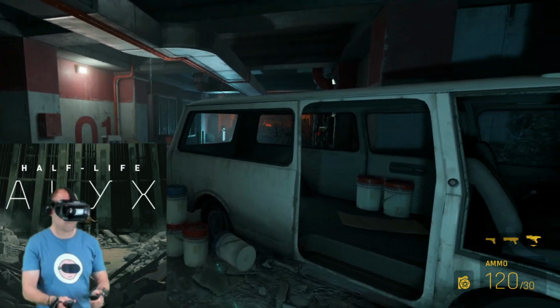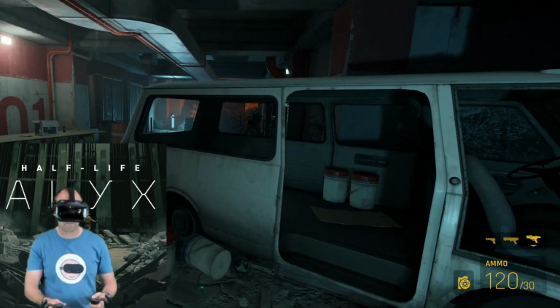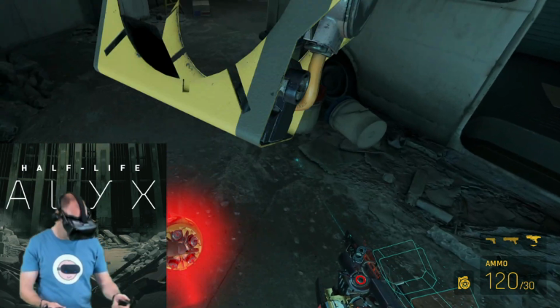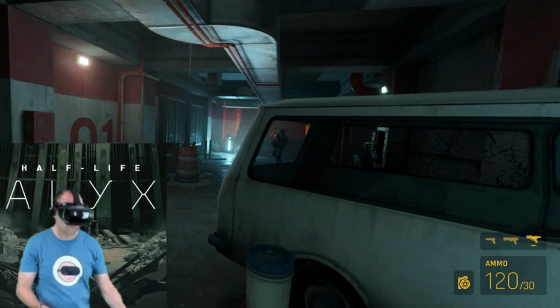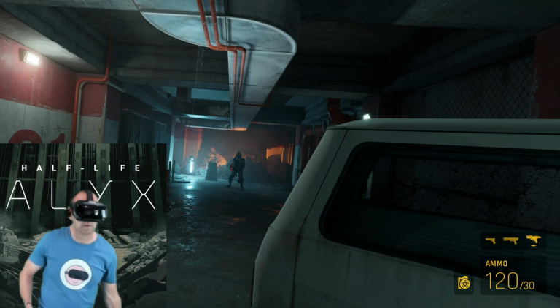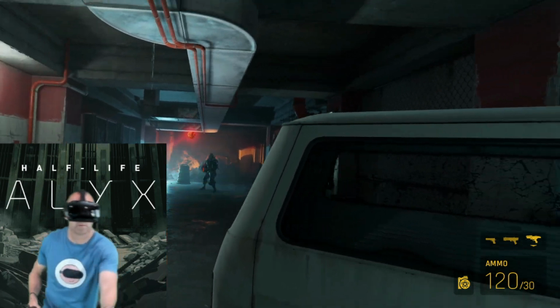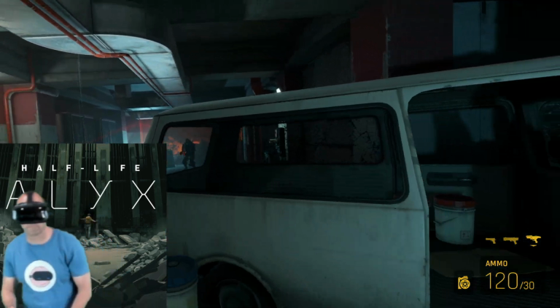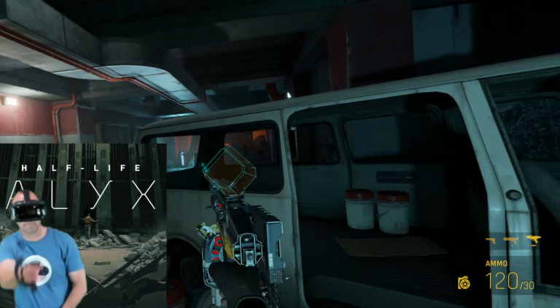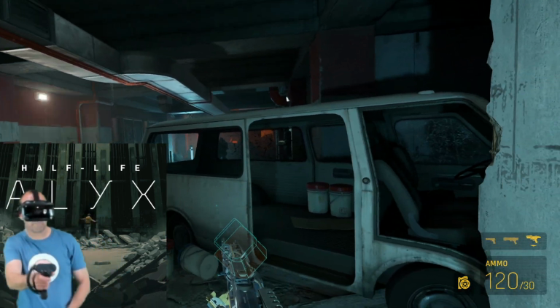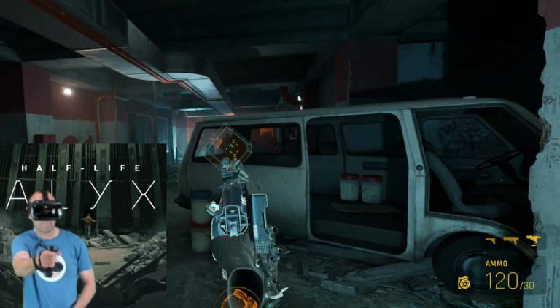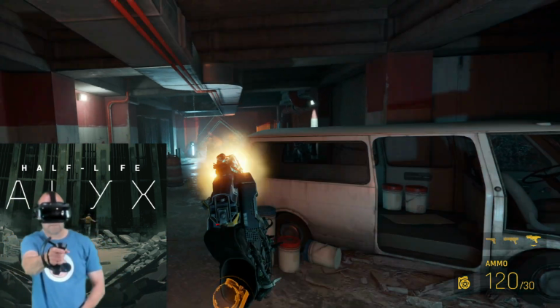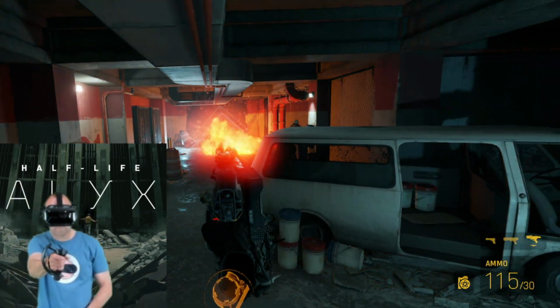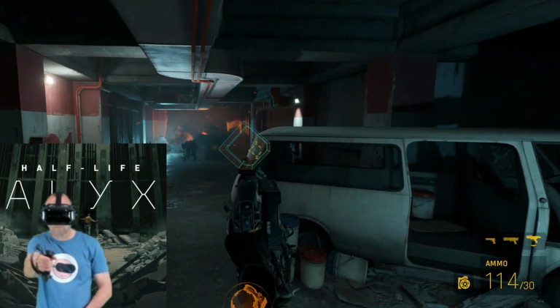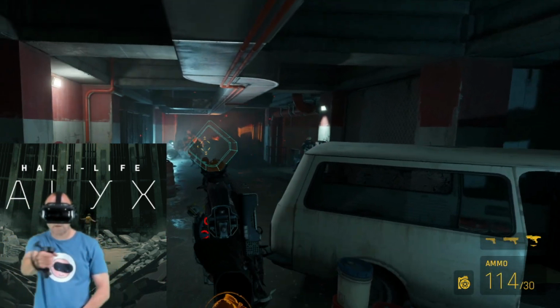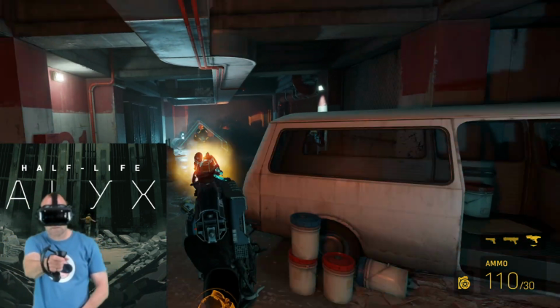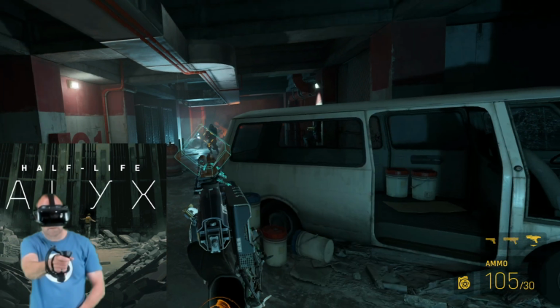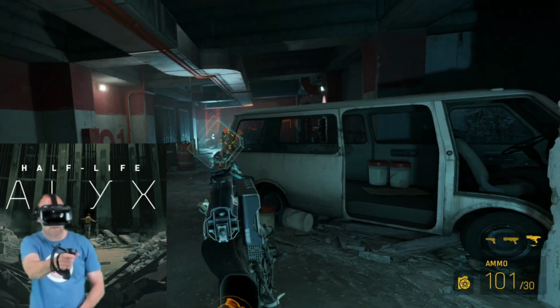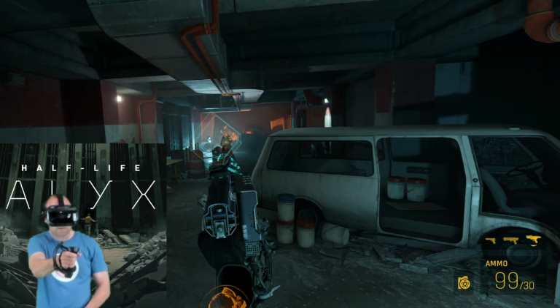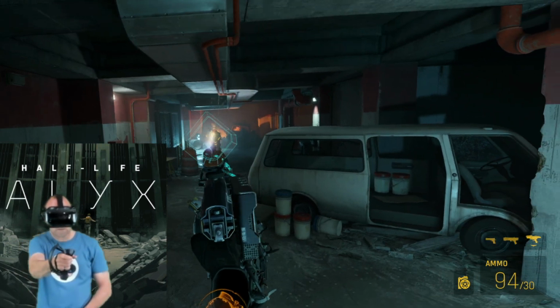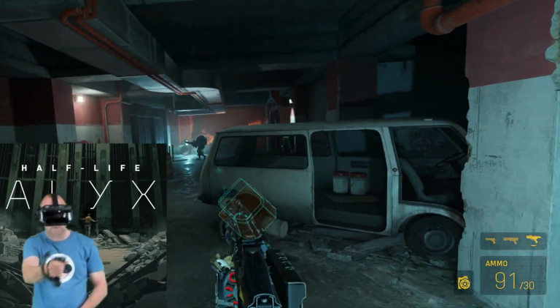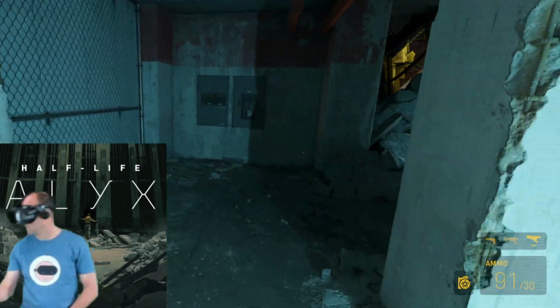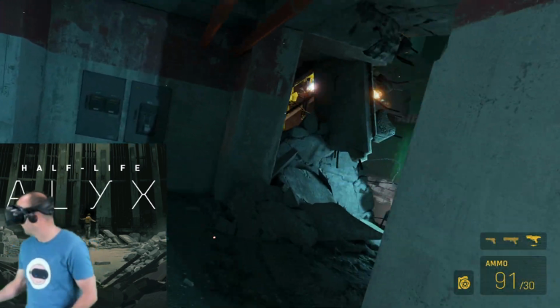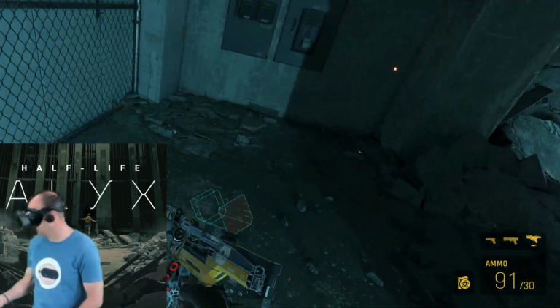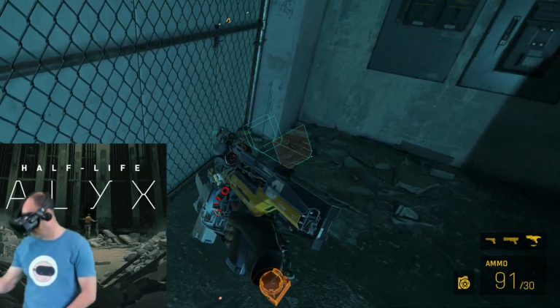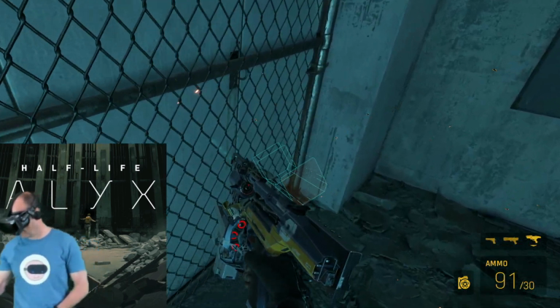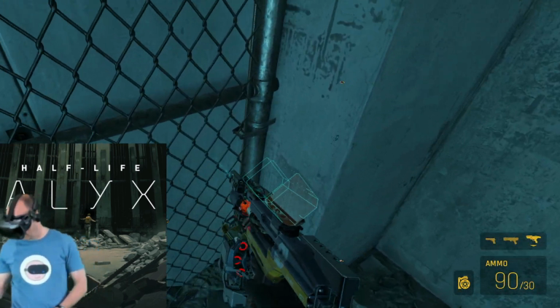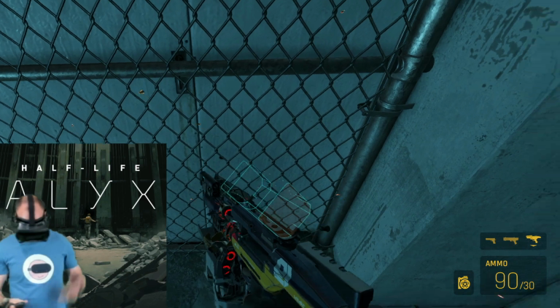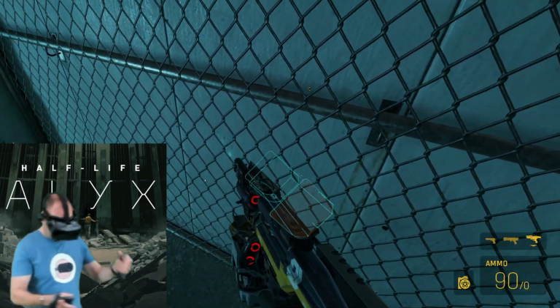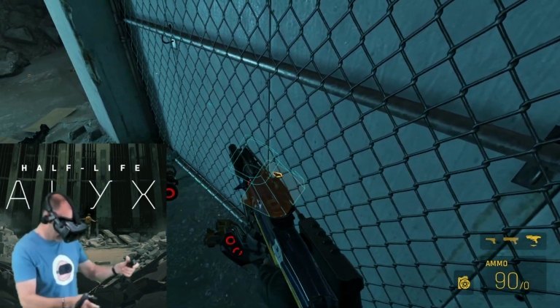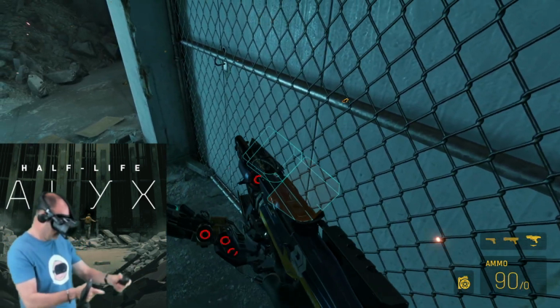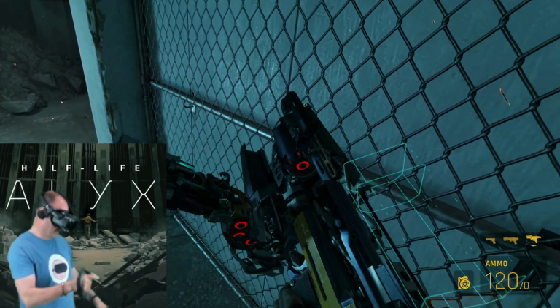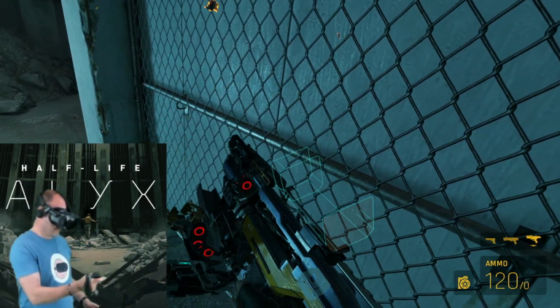Gutted doesn't cover how I felt — my very expensive headset reduced to an ornament on my shelf. So what could I do? I've had the headset for 23 months. Surely it wasn't still in warranty. I reached out to Steam support and I shall read the full correspondence to you right now.